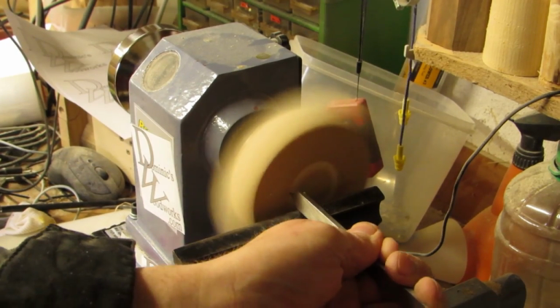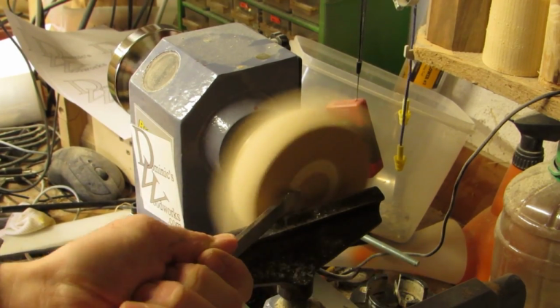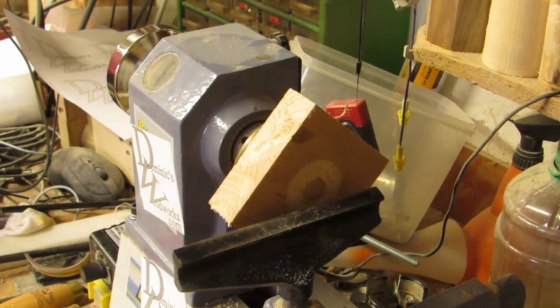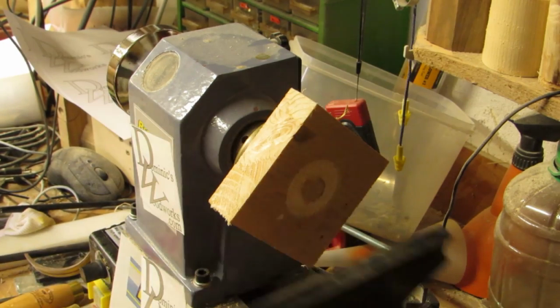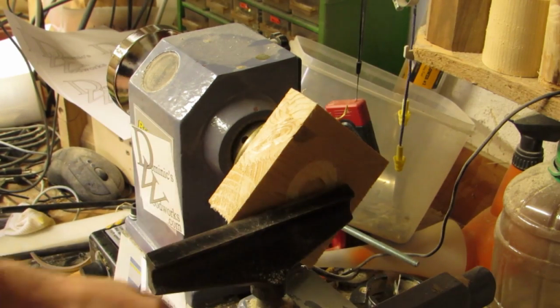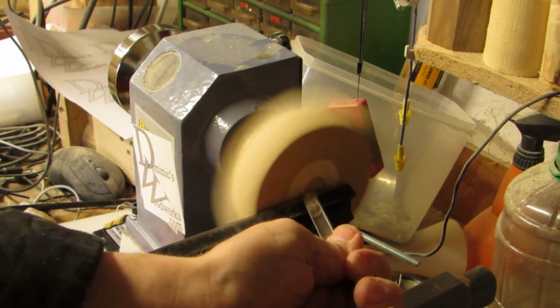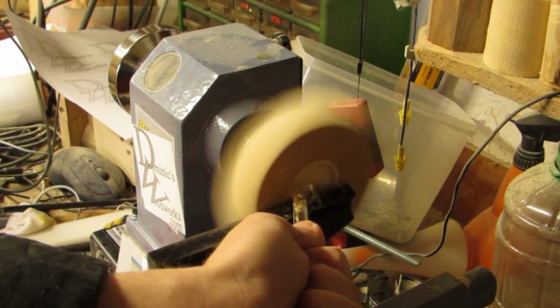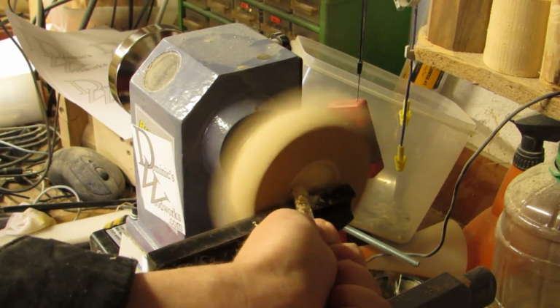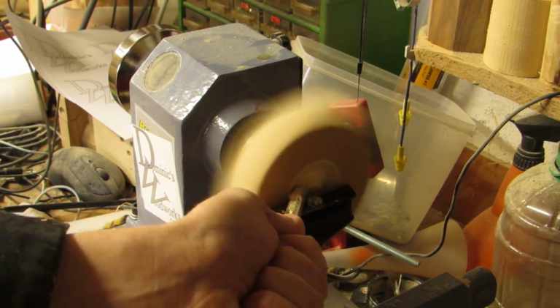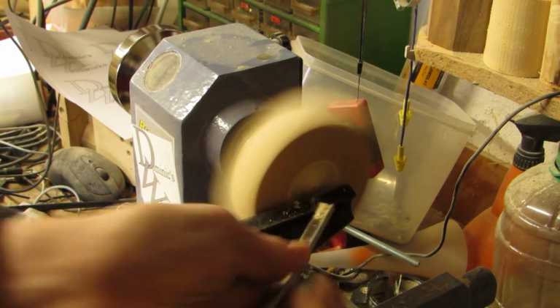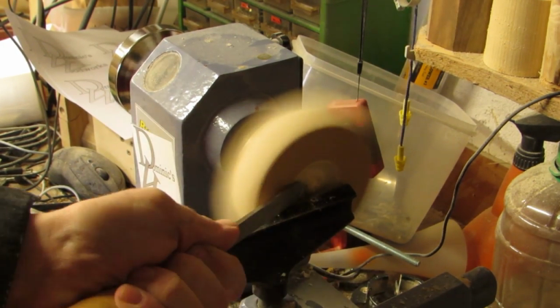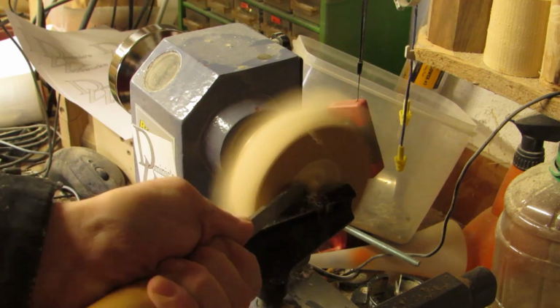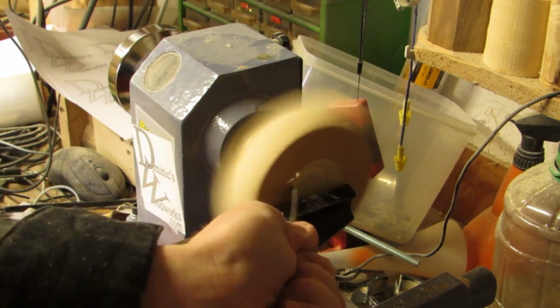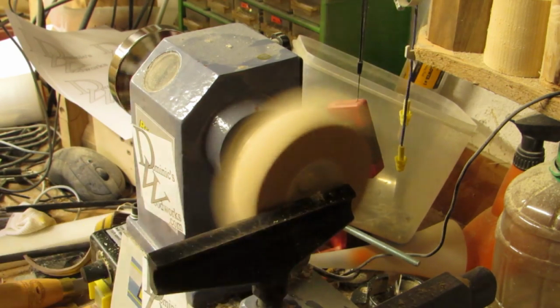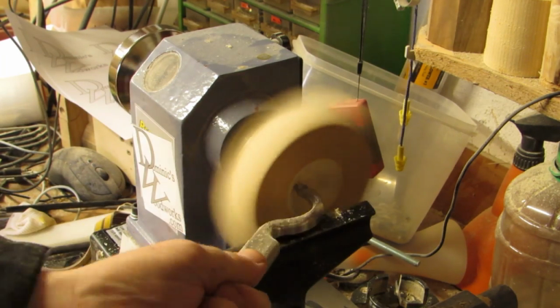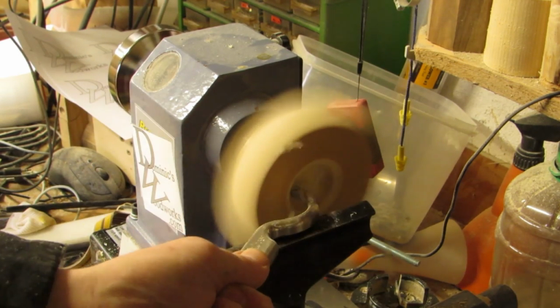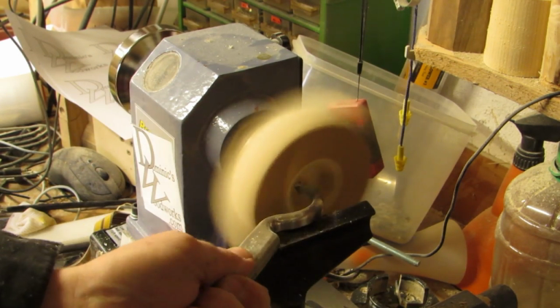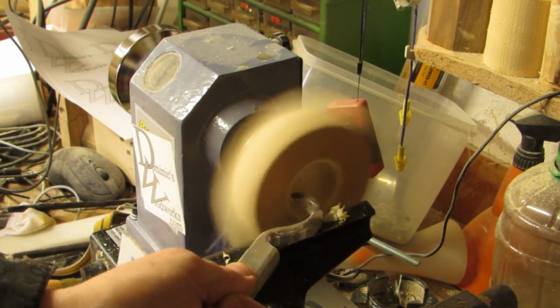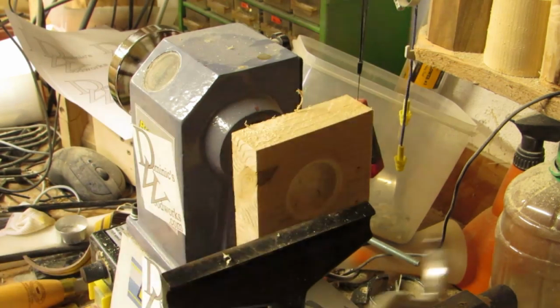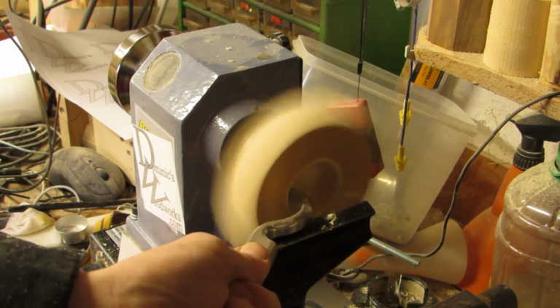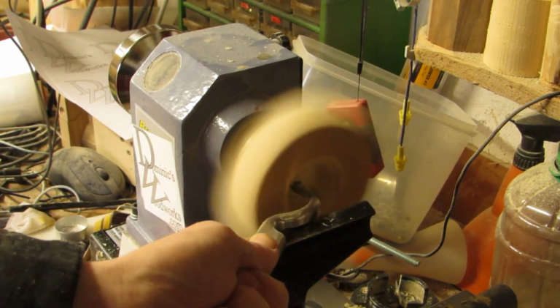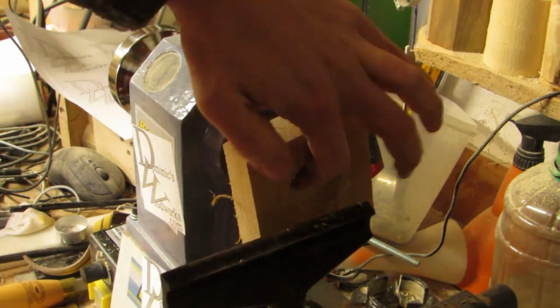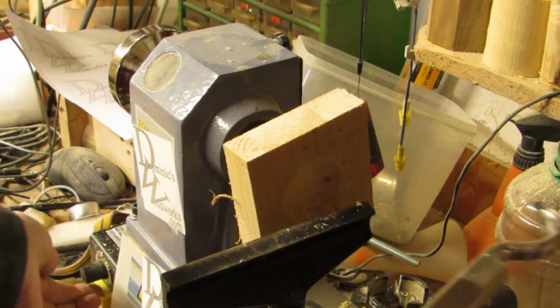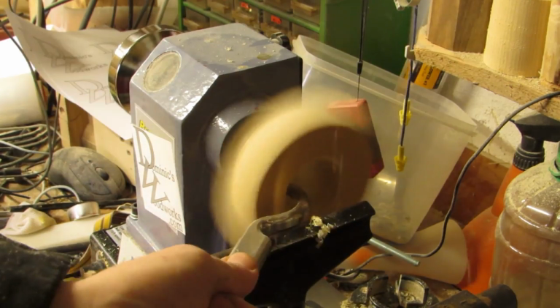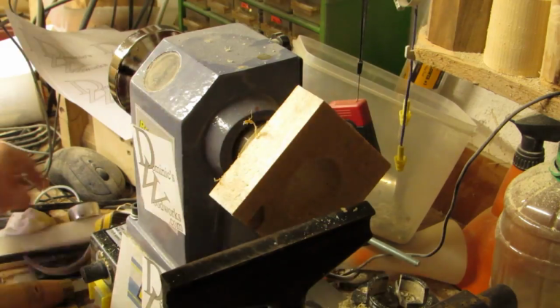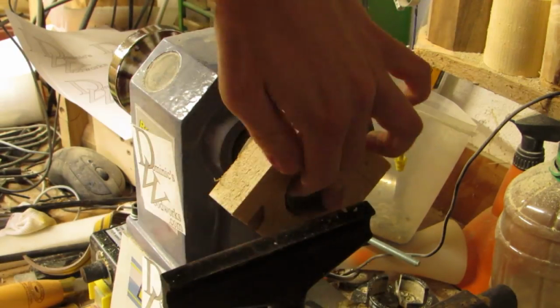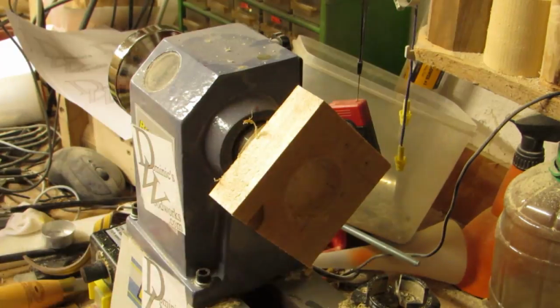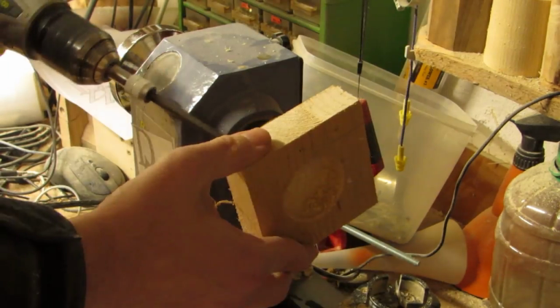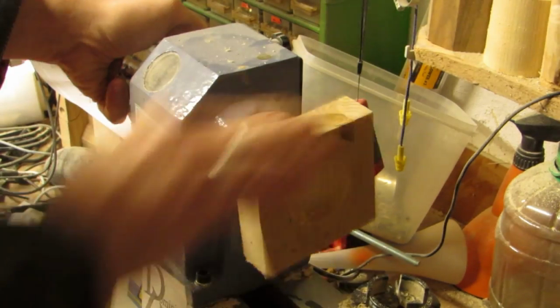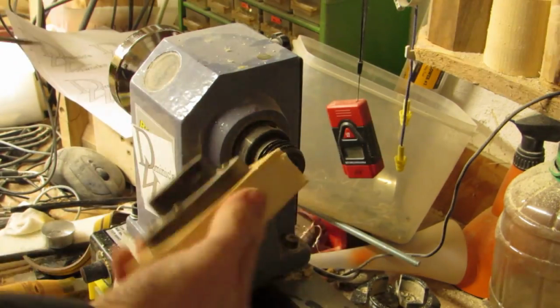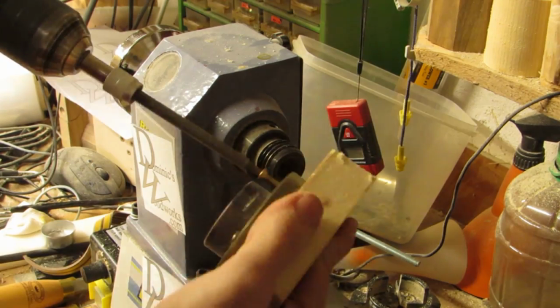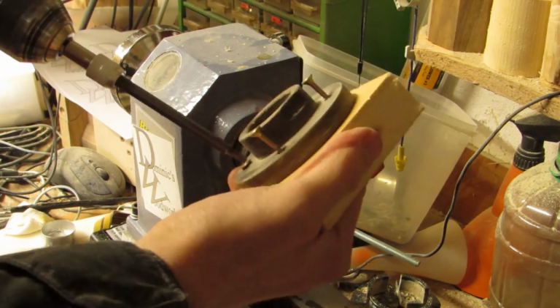The lathe! You could use a Forstner or spade bit if you have the appropriate chuck for the tailstock, but where would be the fun in that? I'm using a carbide plate hollowing tool for this, but the traditional tools would work as well.